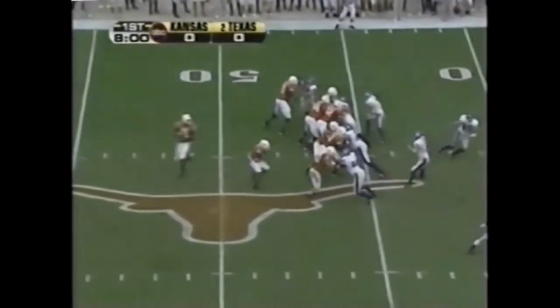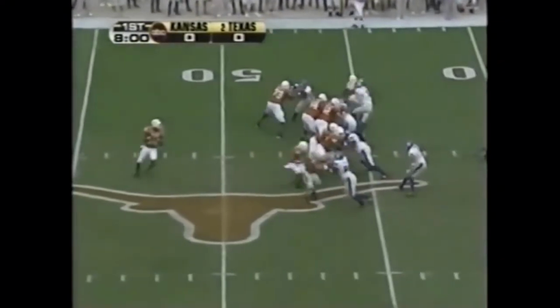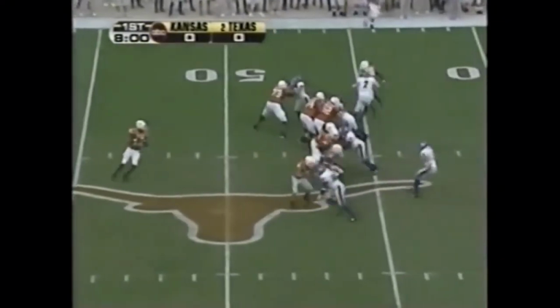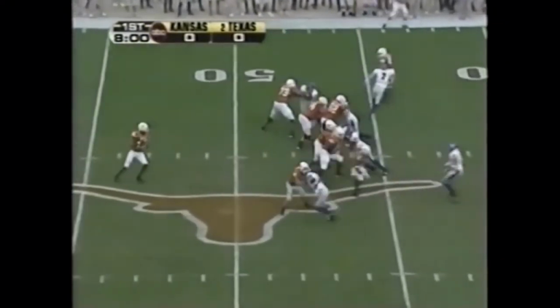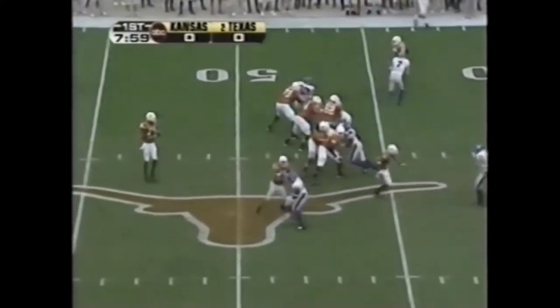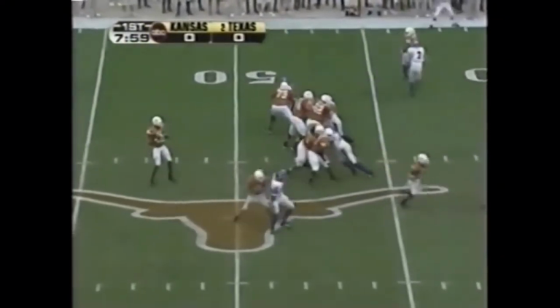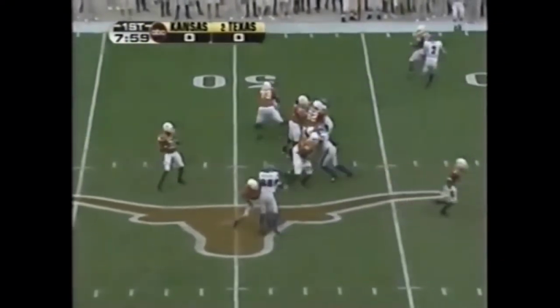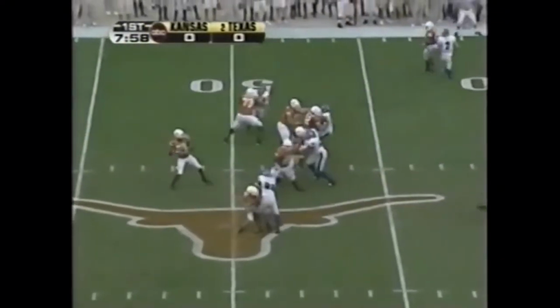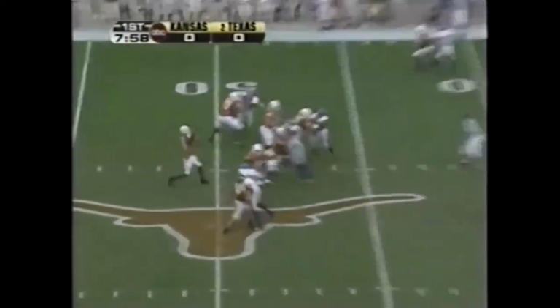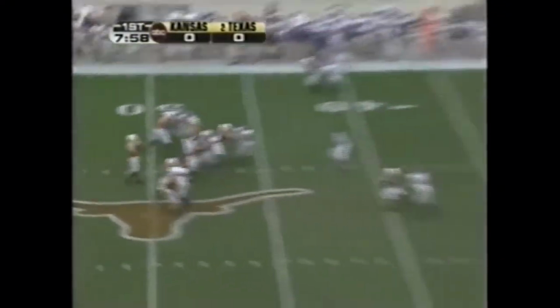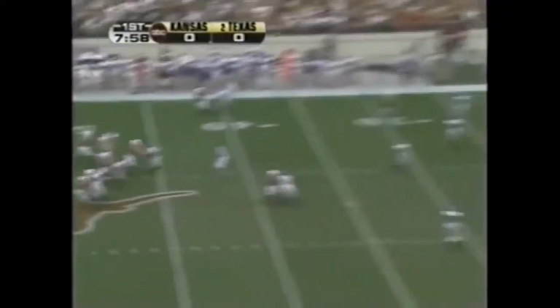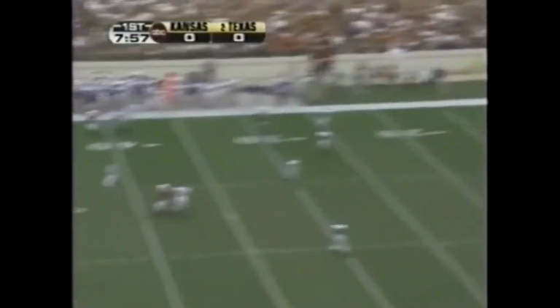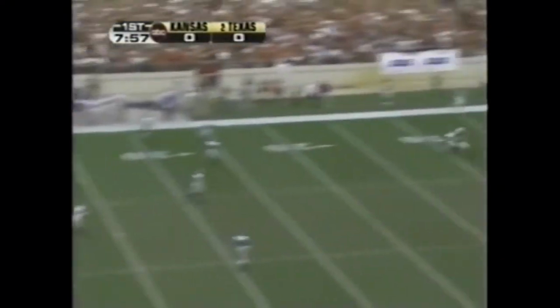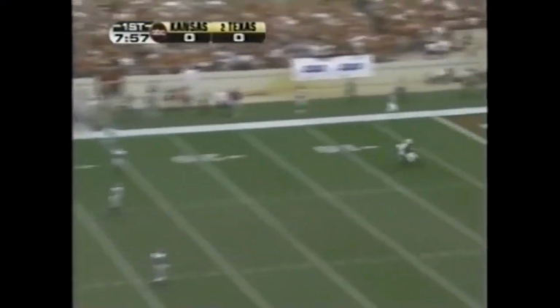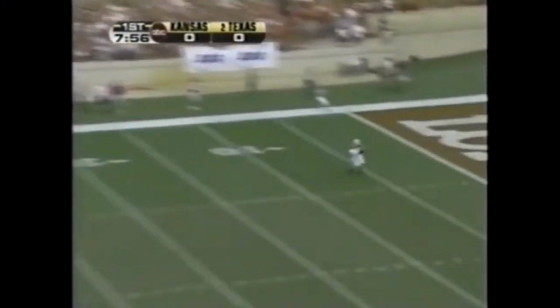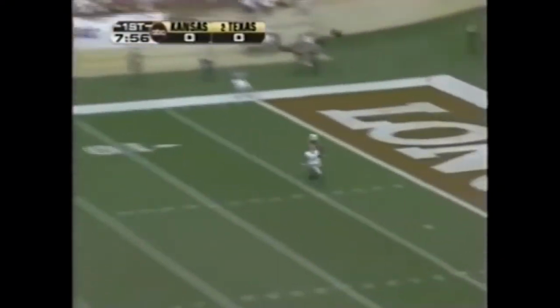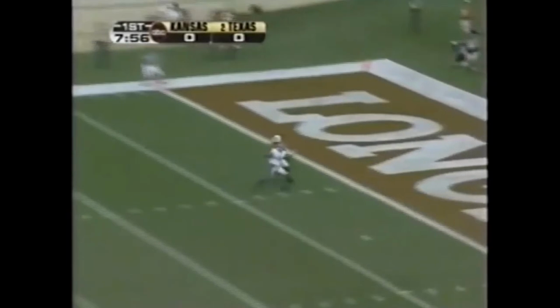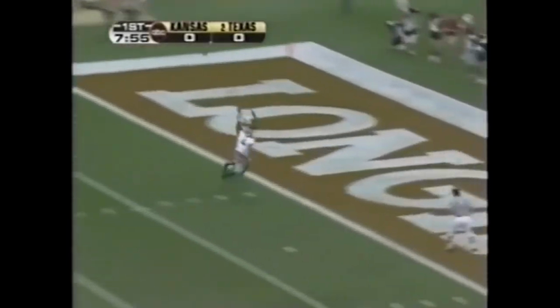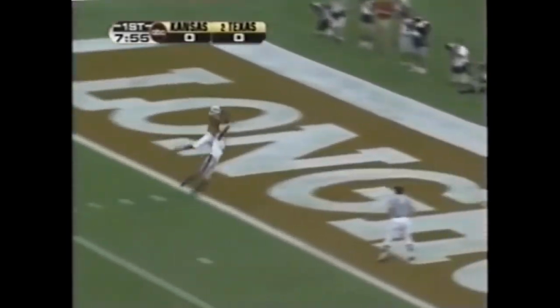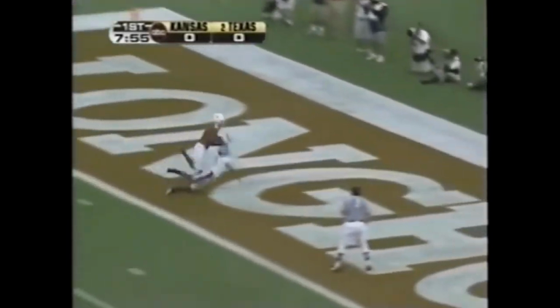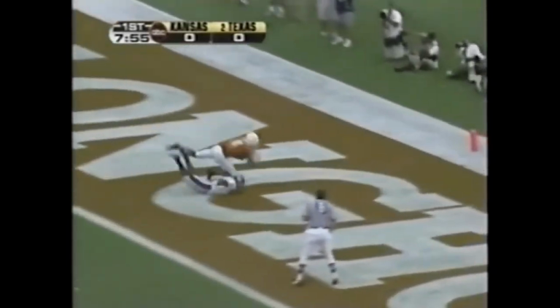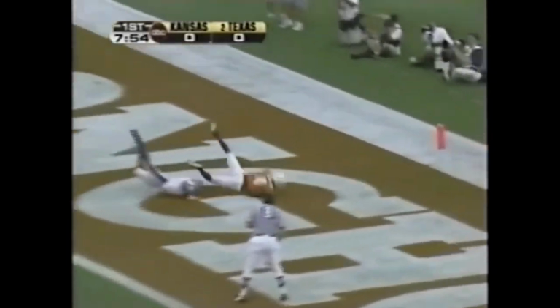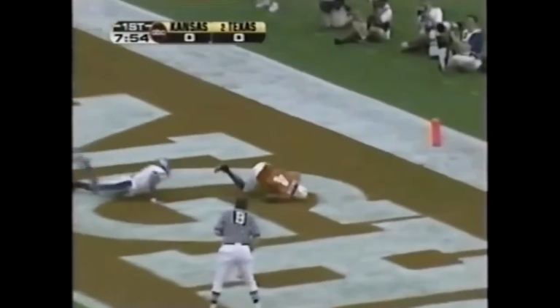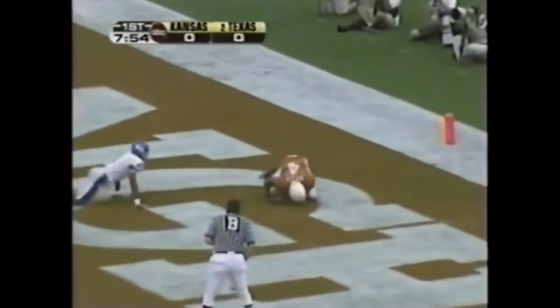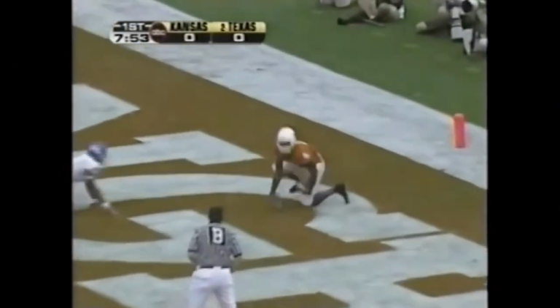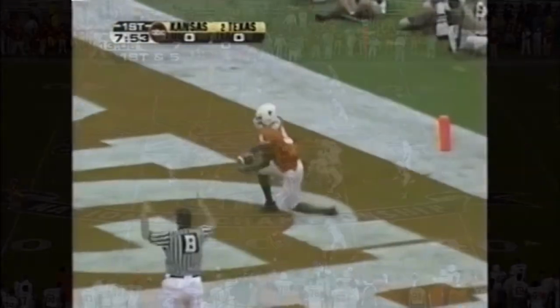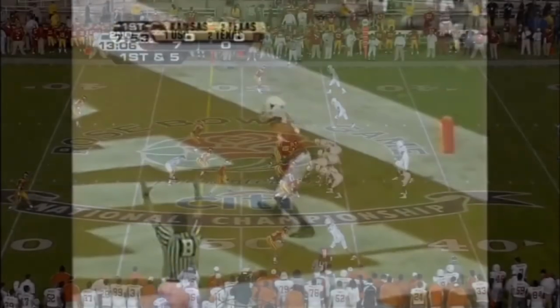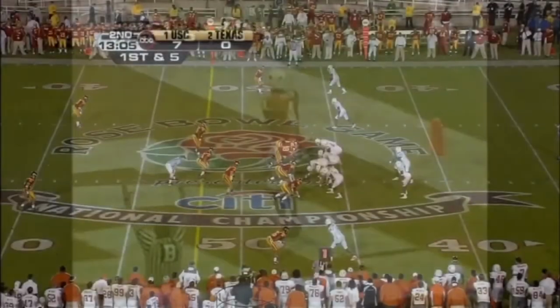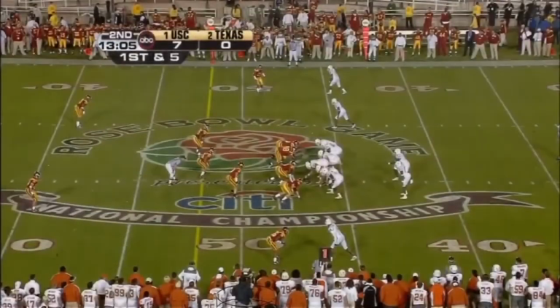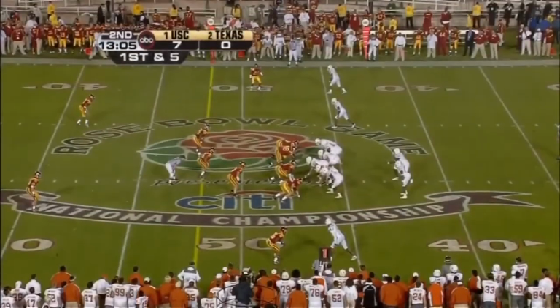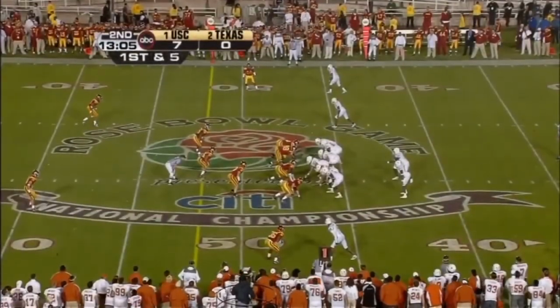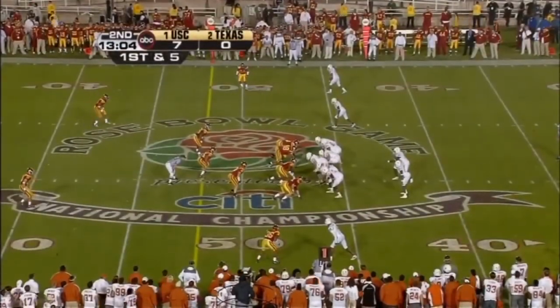Nice play fake by Vince Young — might want it all, going deep. Got Sweet out there — got it. Touchdown.